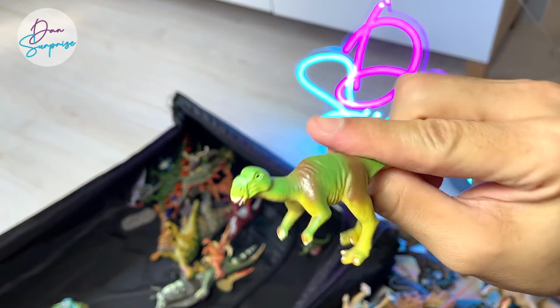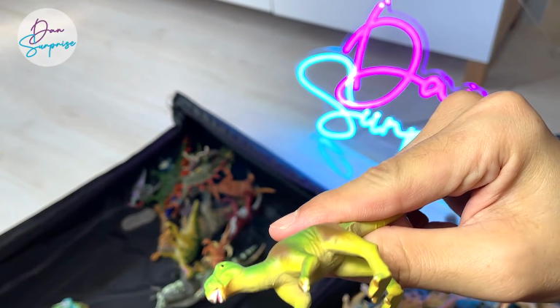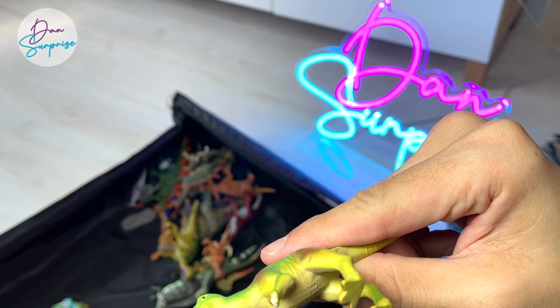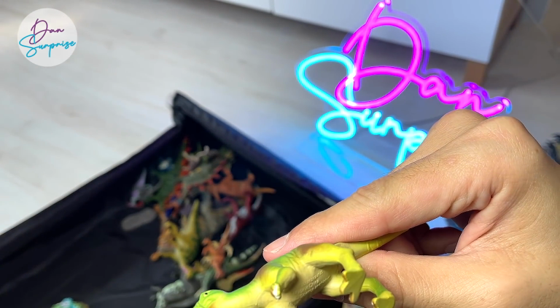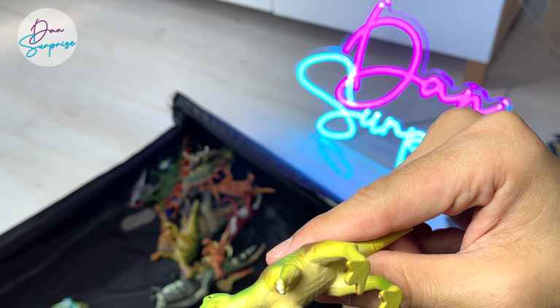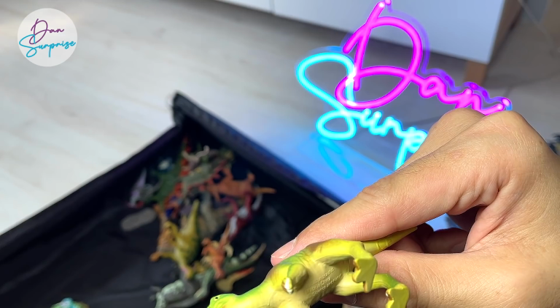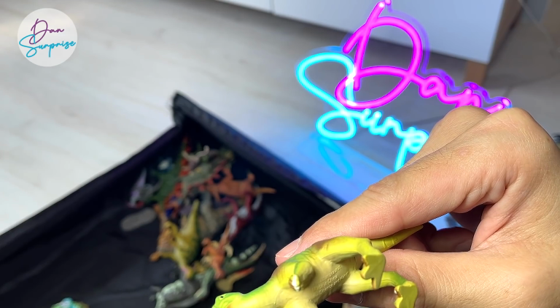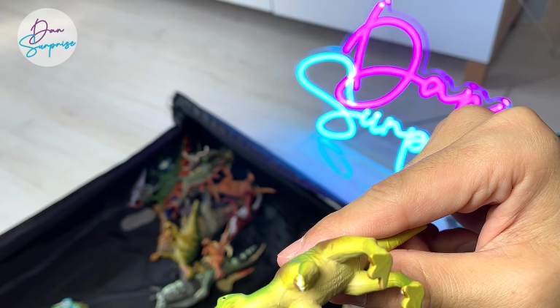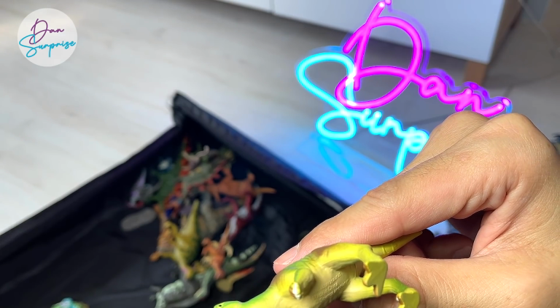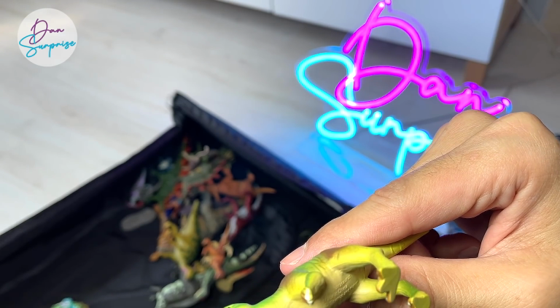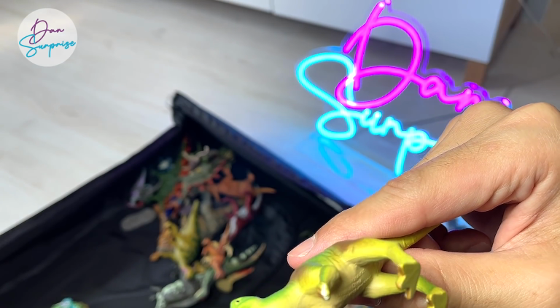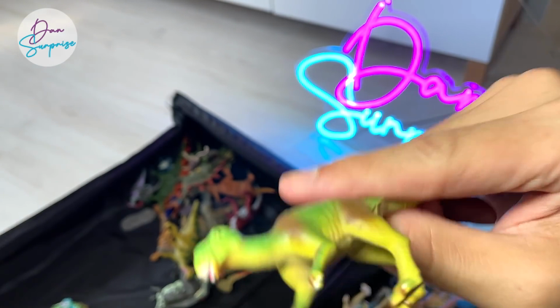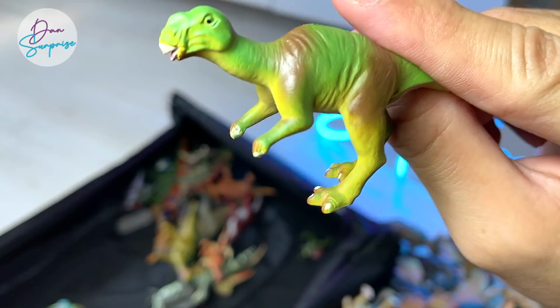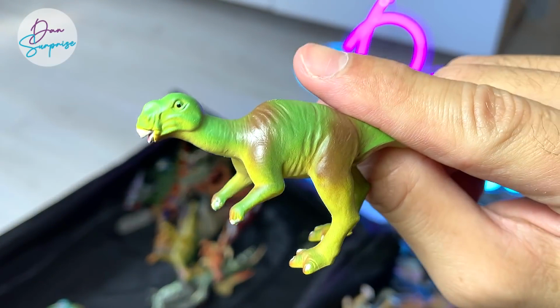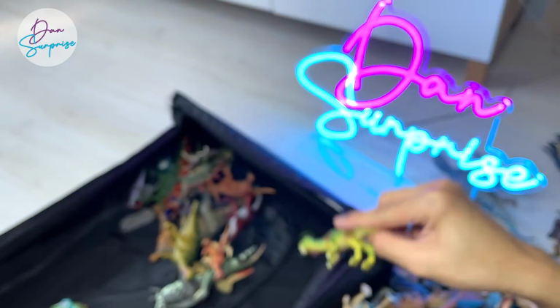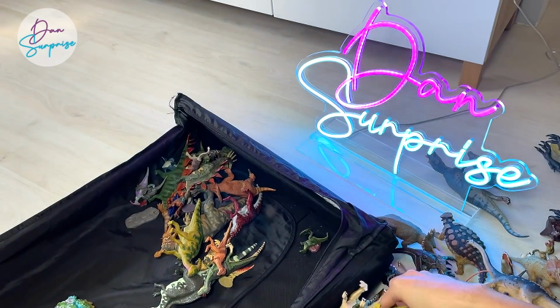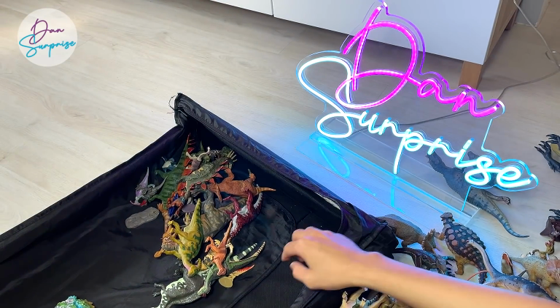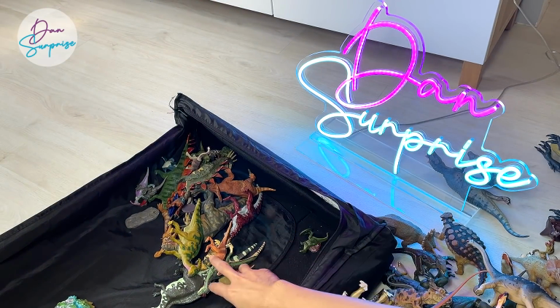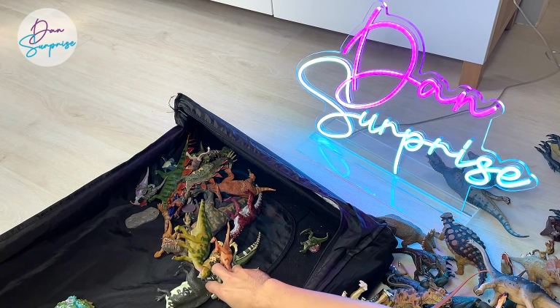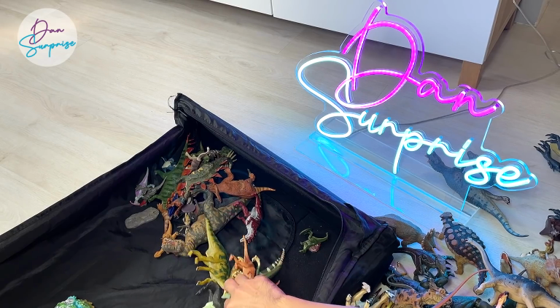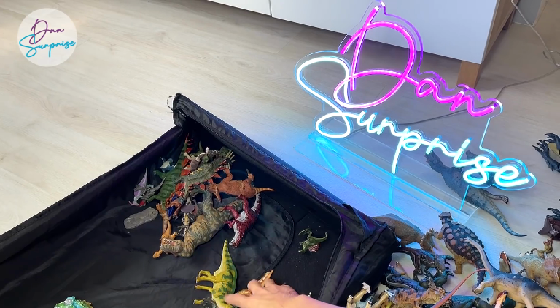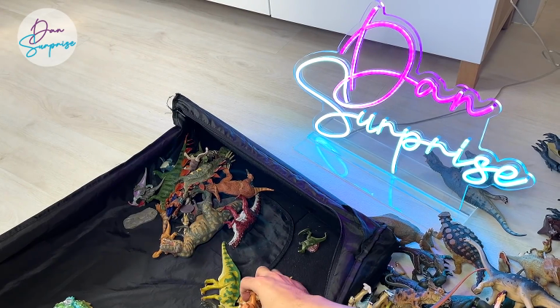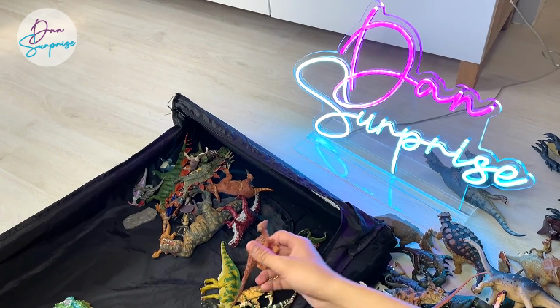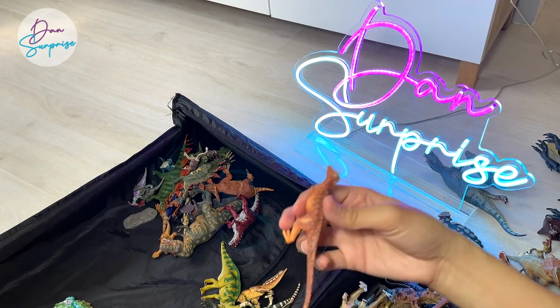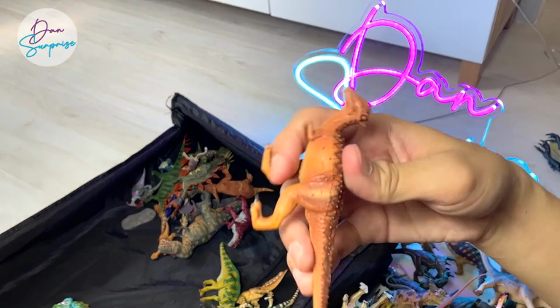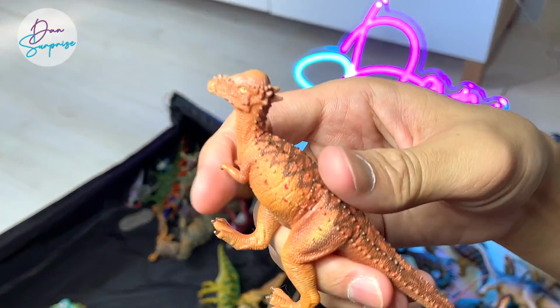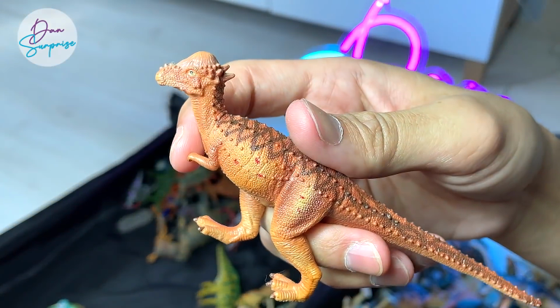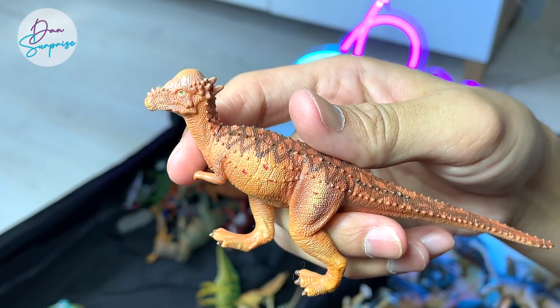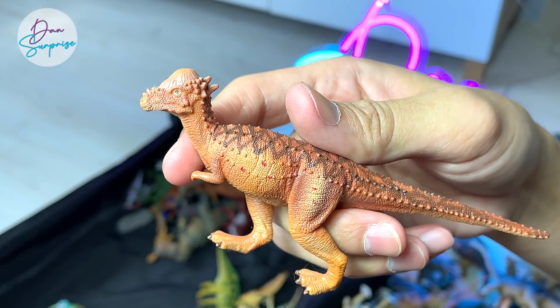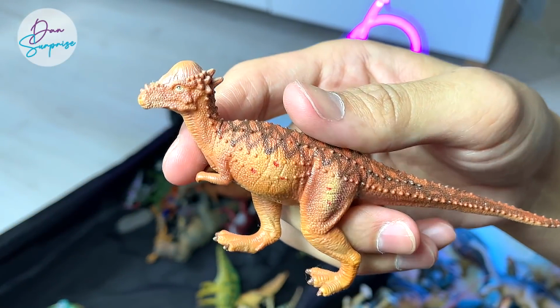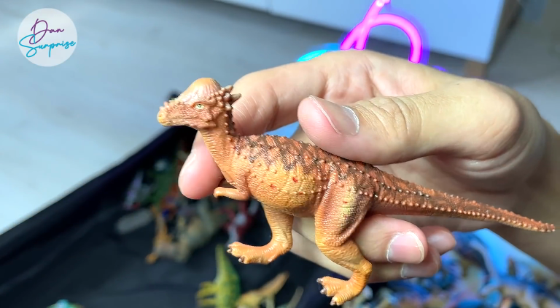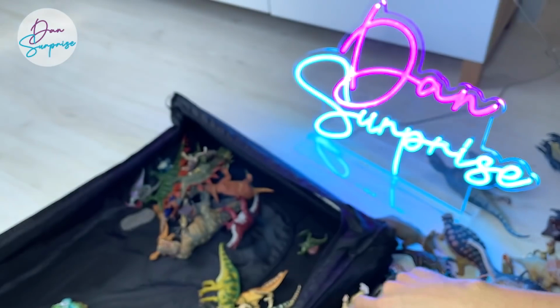This should be an Iguanodon — it's actually a Muttaburrasaurus. I beg your pardon. It's really hard to tell from the little figure. Pachycephalosaurus, for sure.